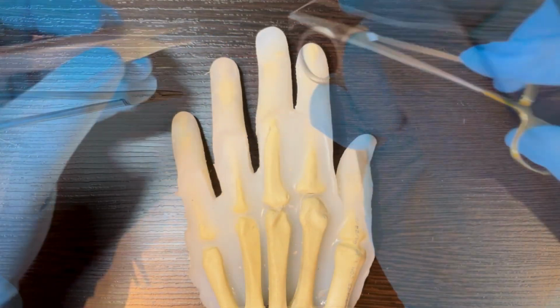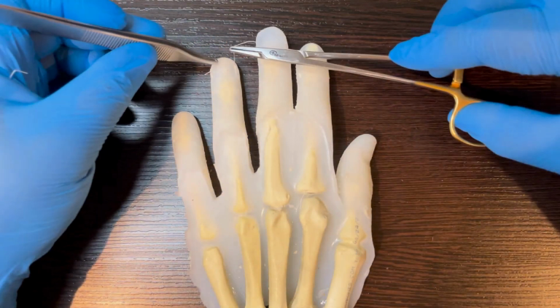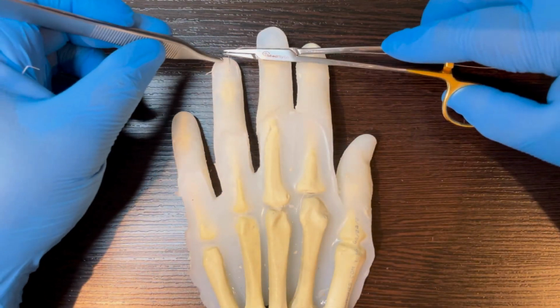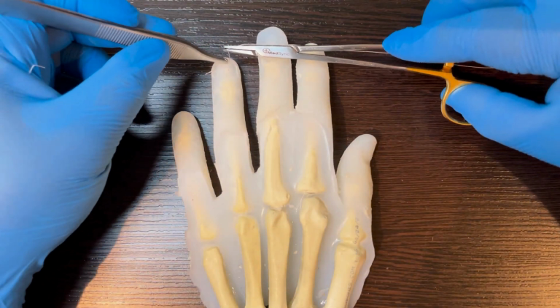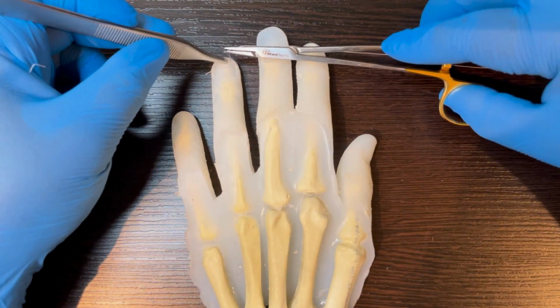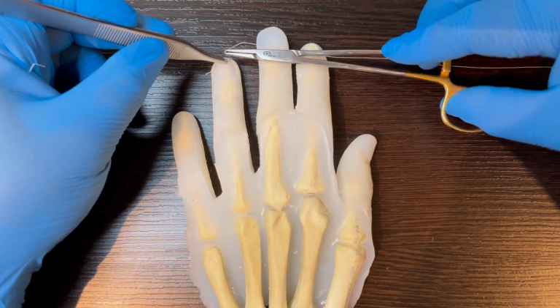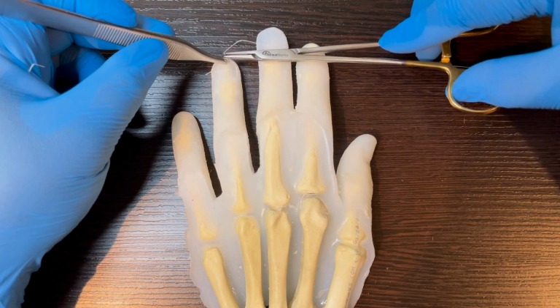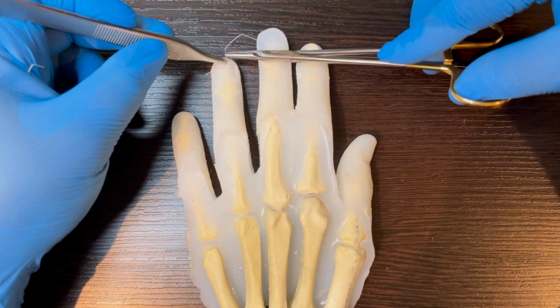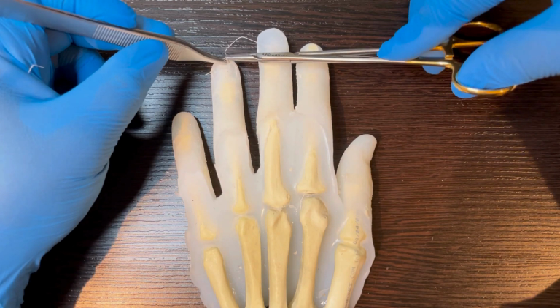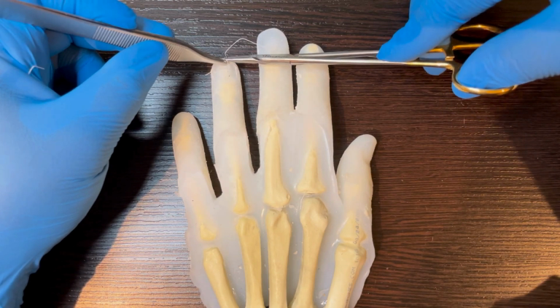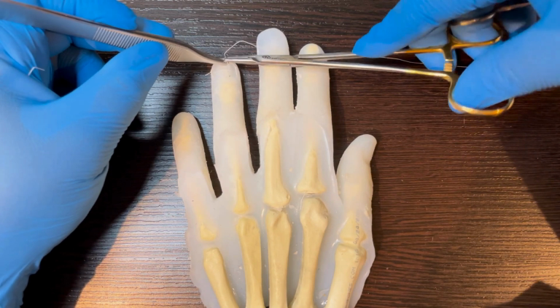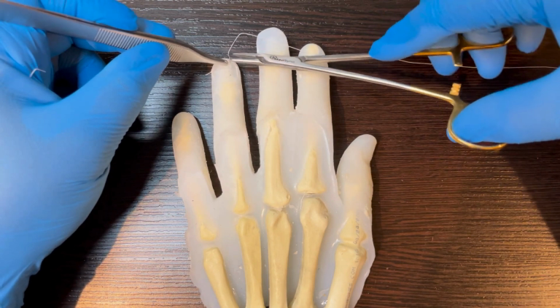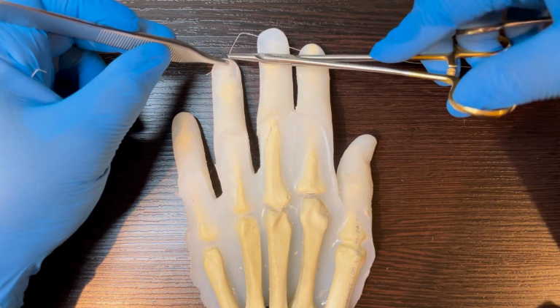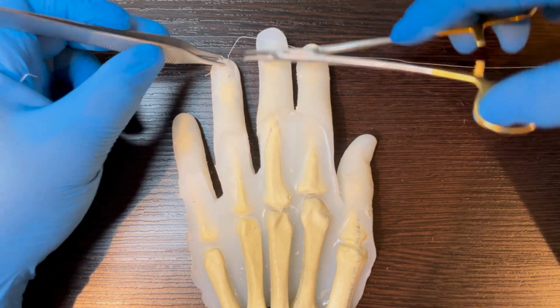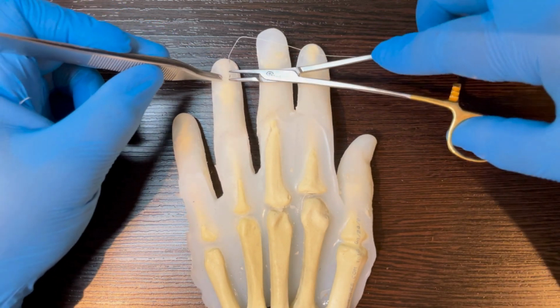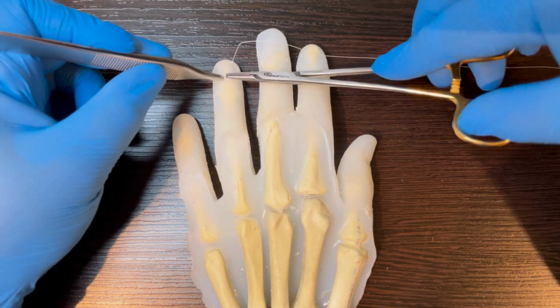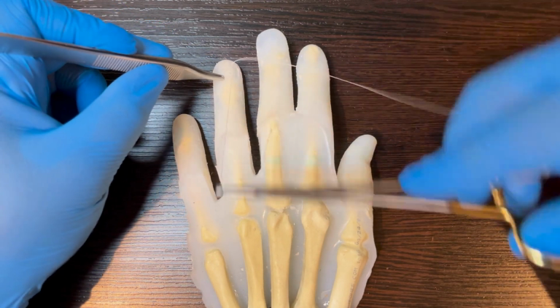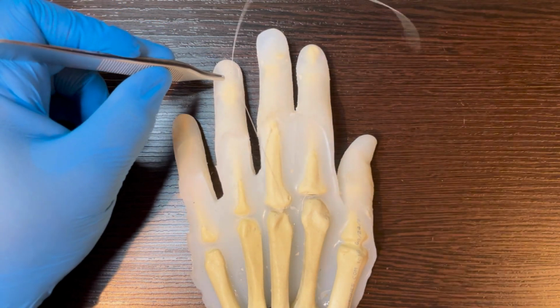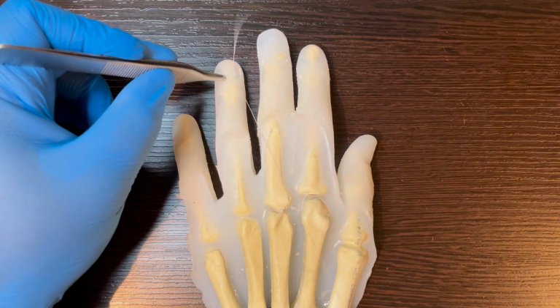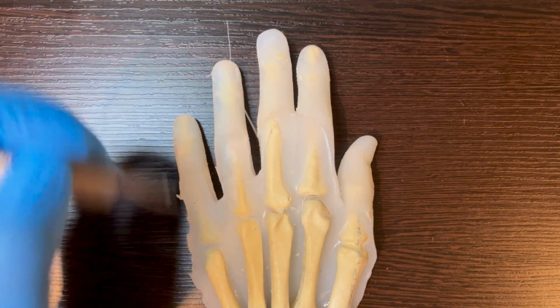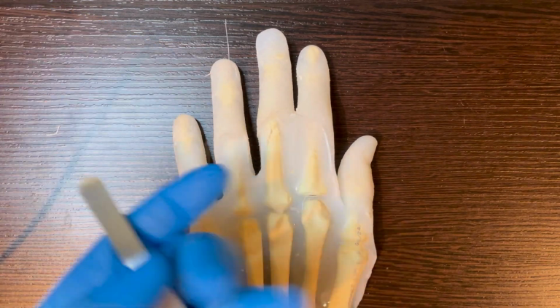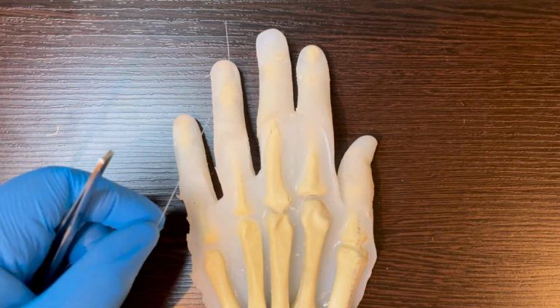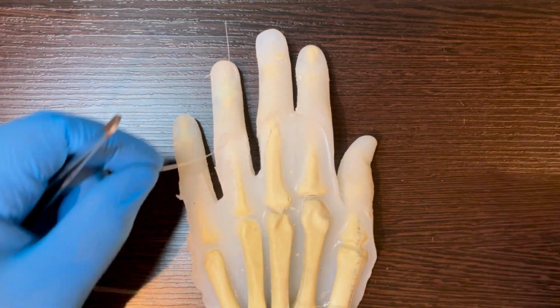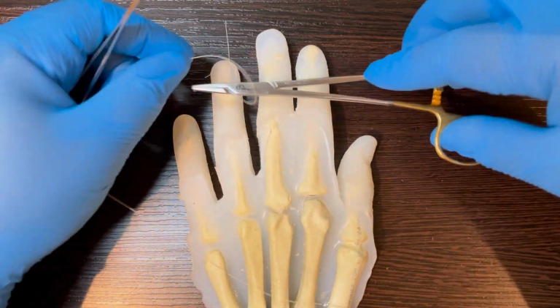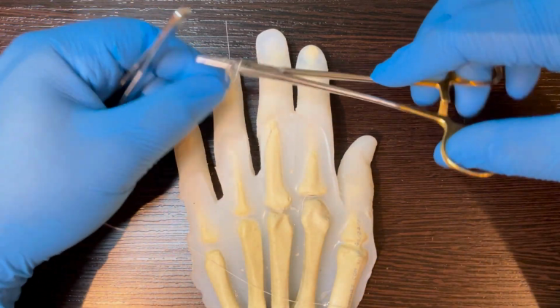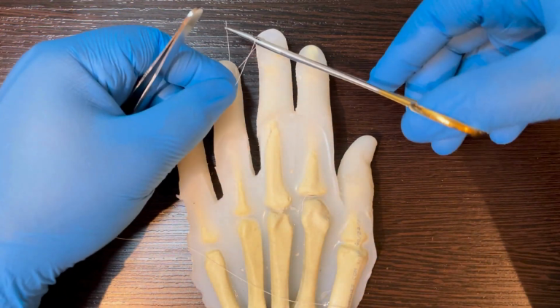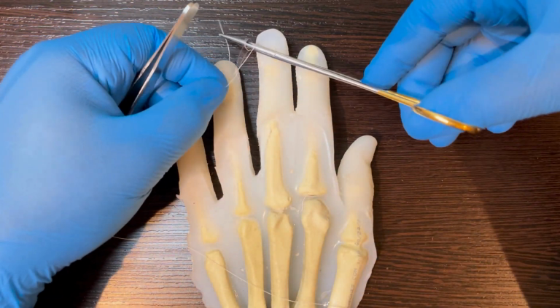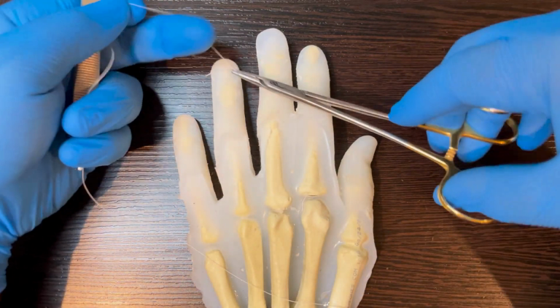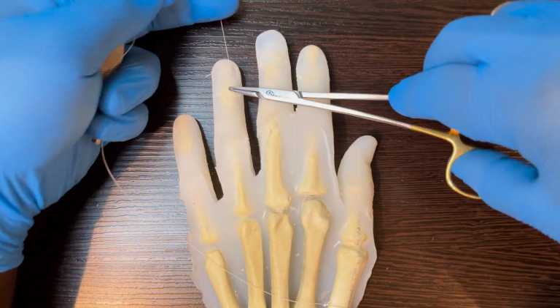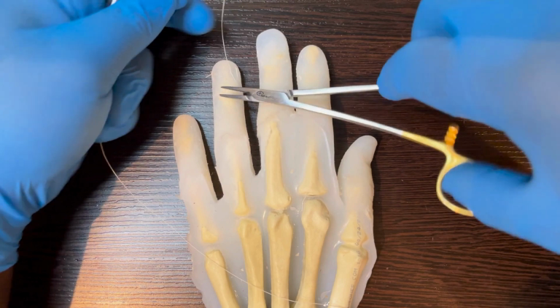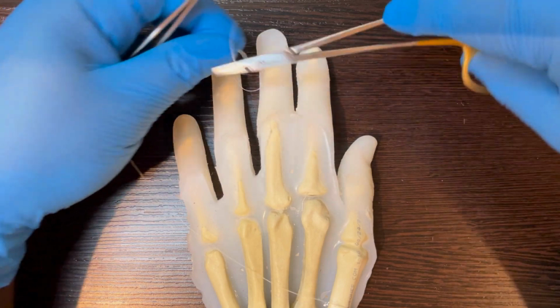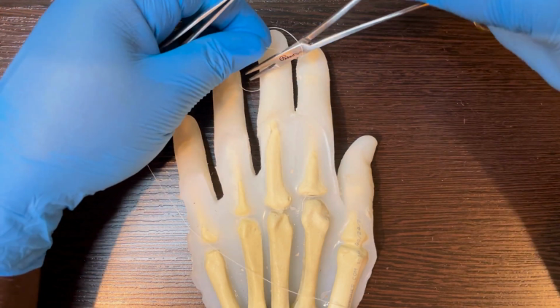Now you suture the sterile matrix. There are different options, but interrupted with a fast-dissolving suture is the simplest technique. Suture from the cut tip into the more stable finger.